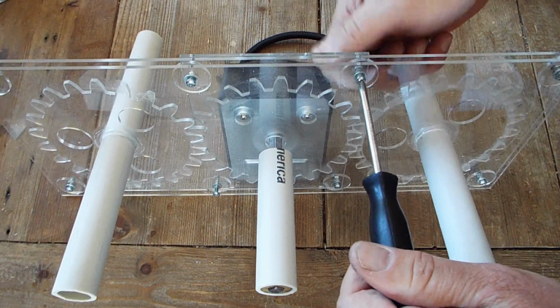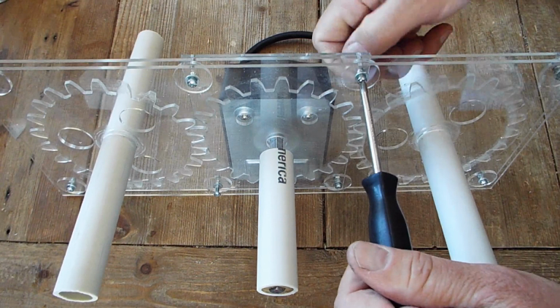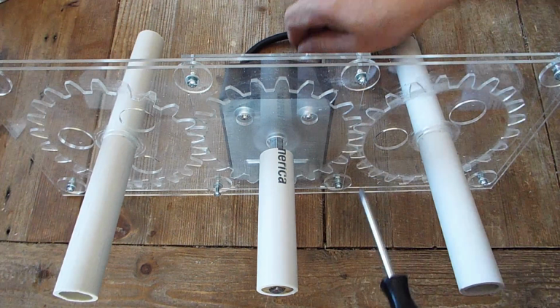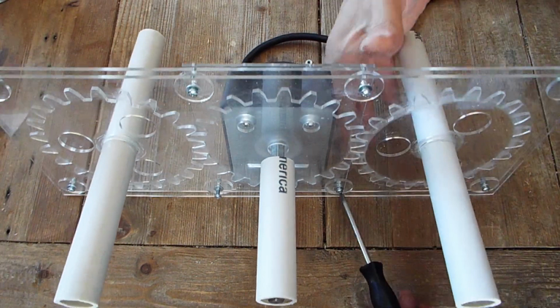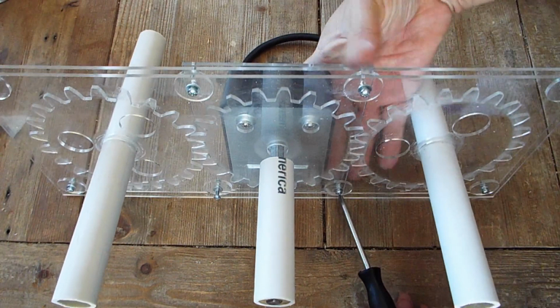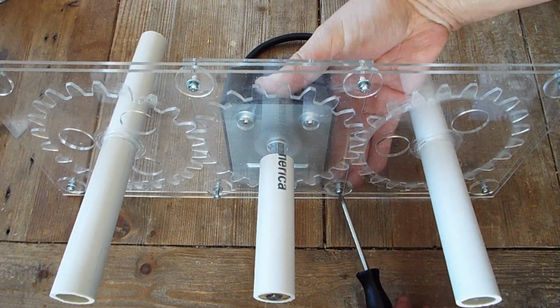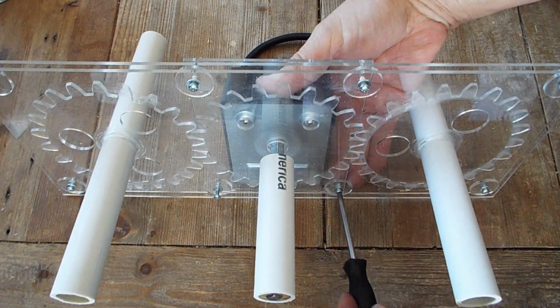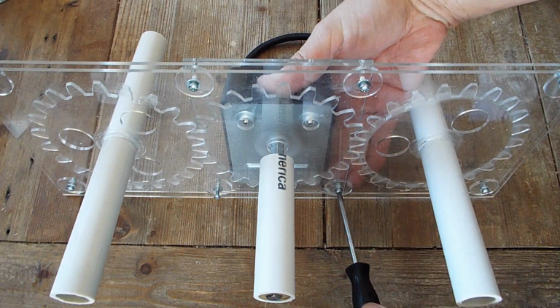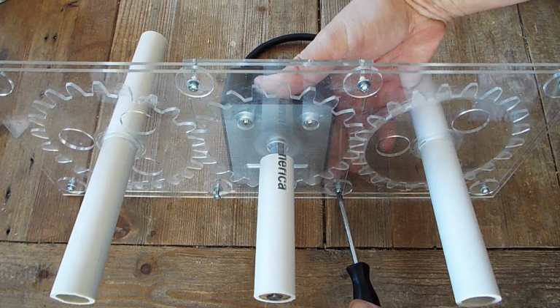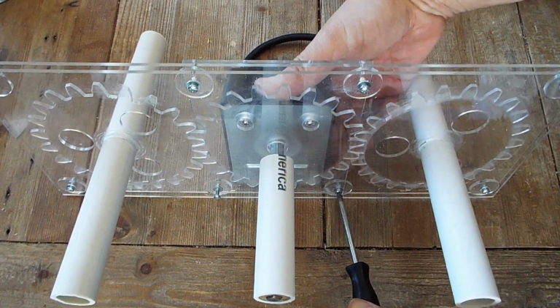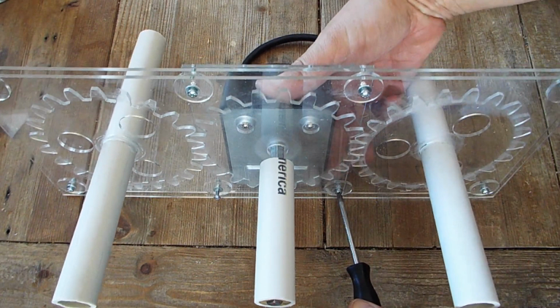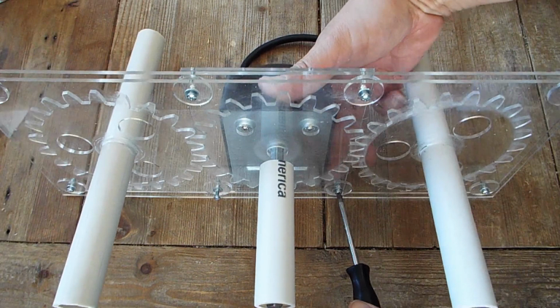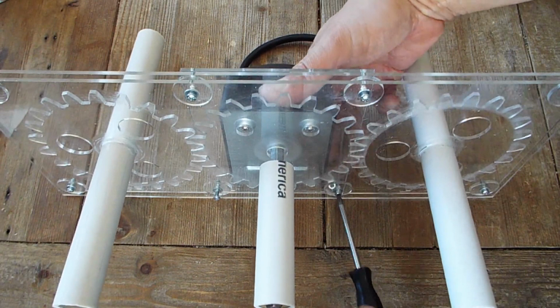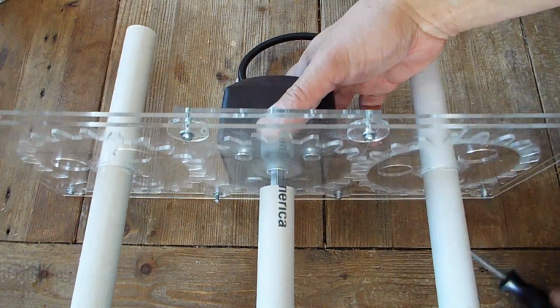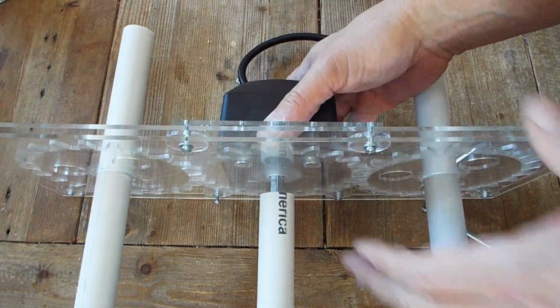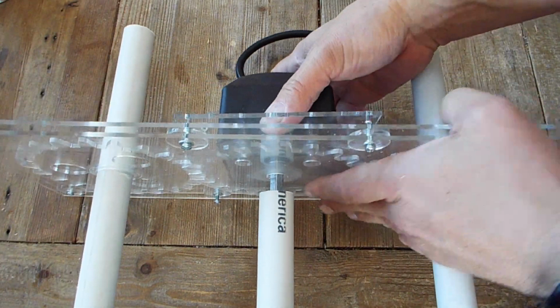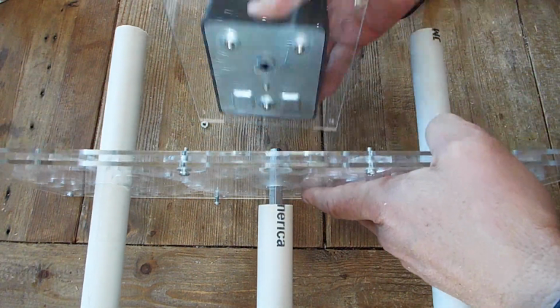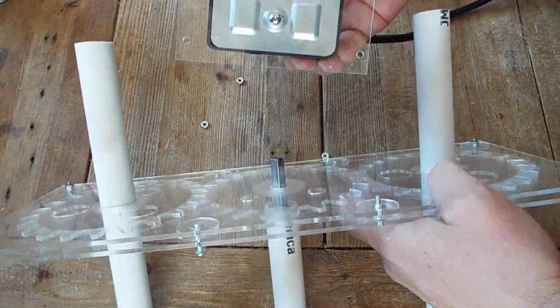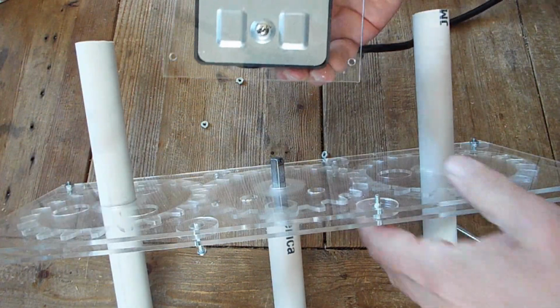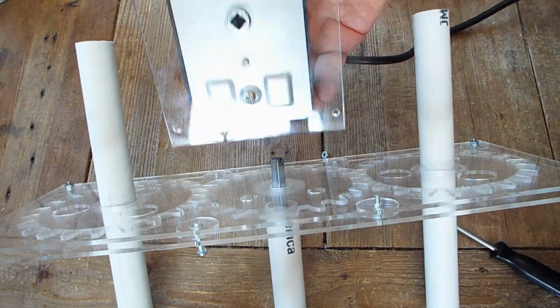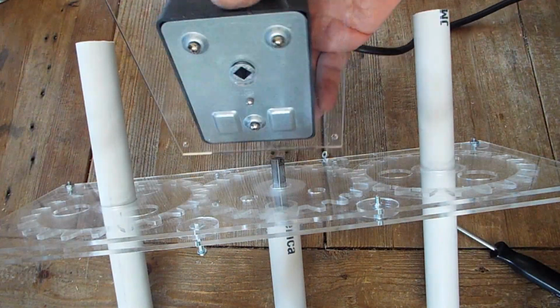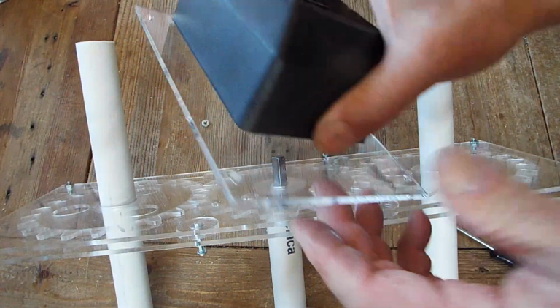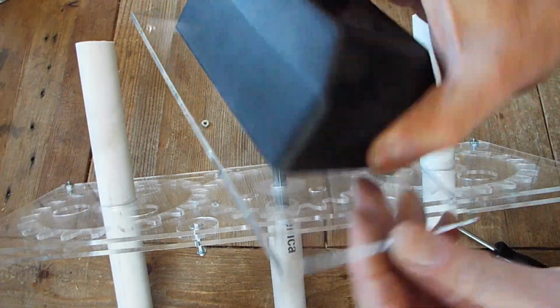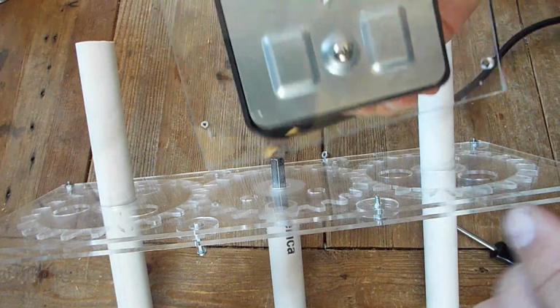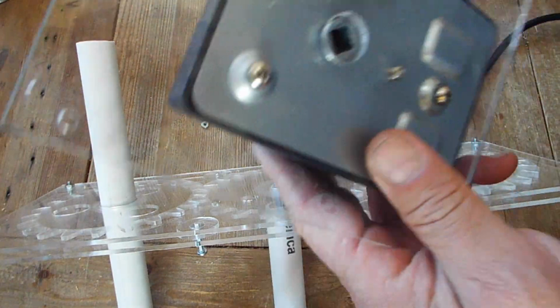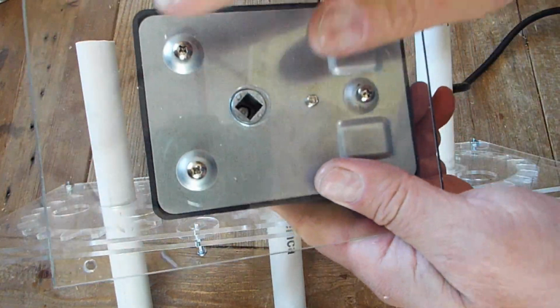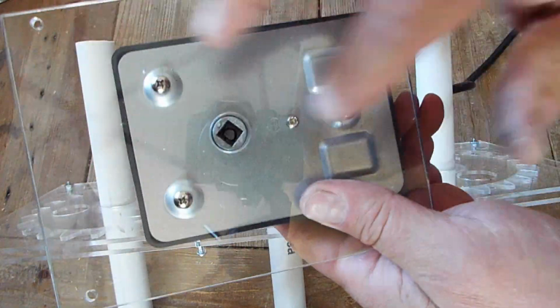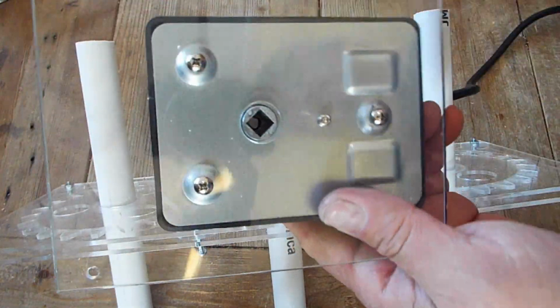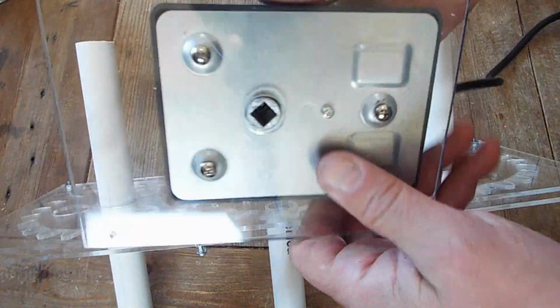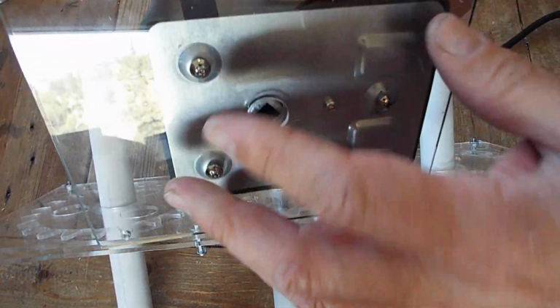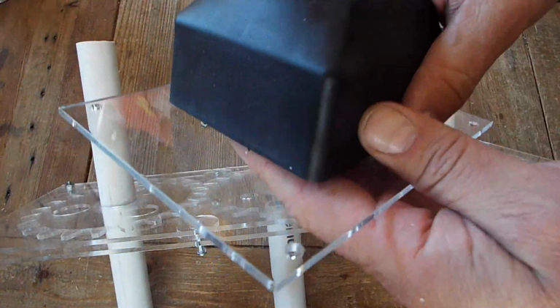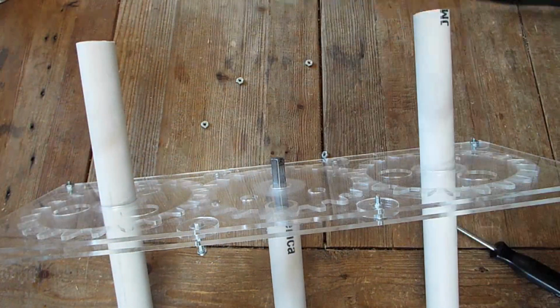Just loosen them up, take them off, and the rotisserie motor just slides off on the rotisserie mount plate. Just replace the motor by pulling these three screws and replace the whole motor assembly.